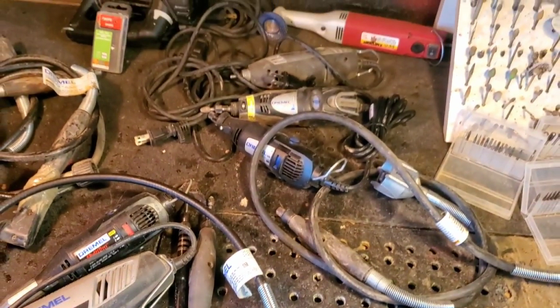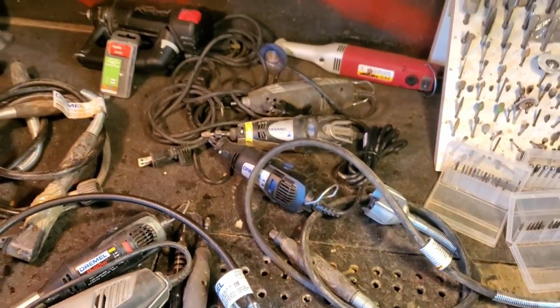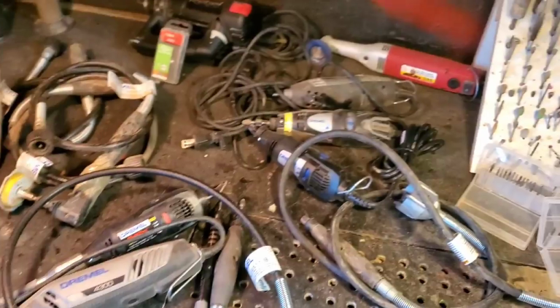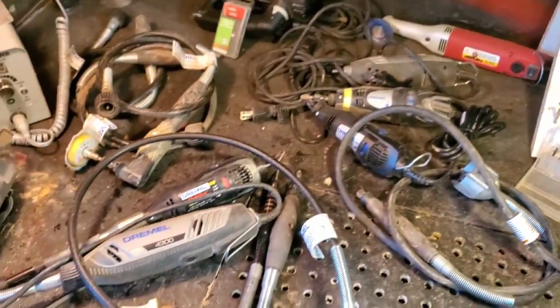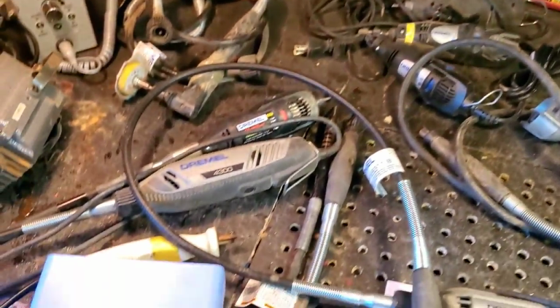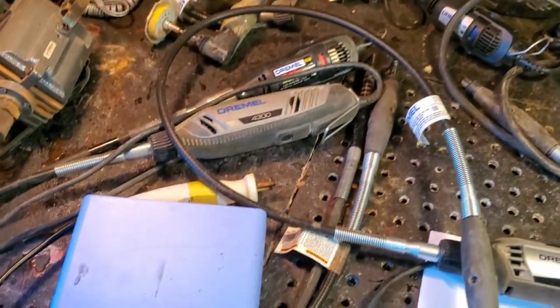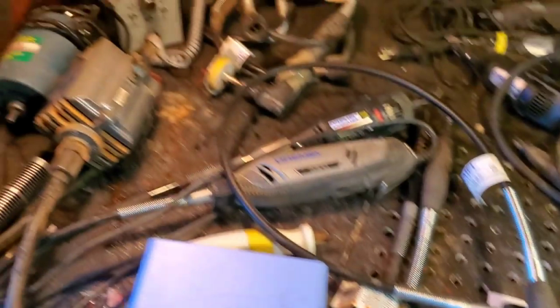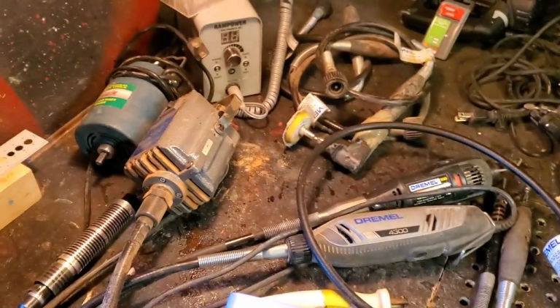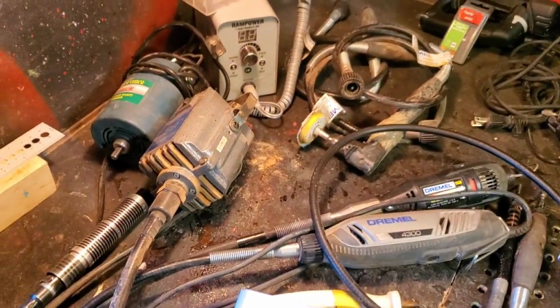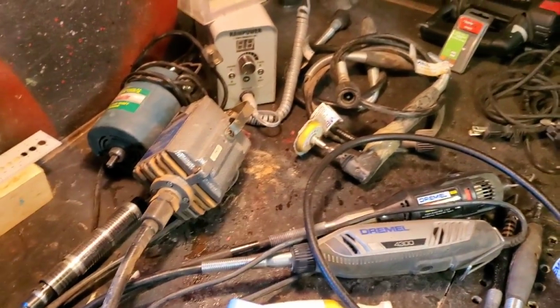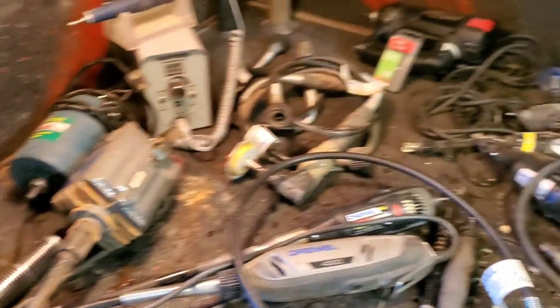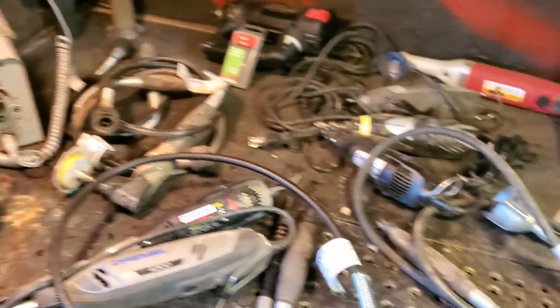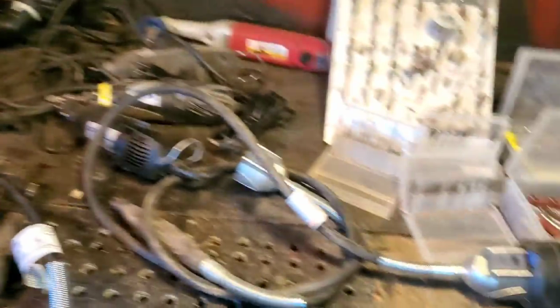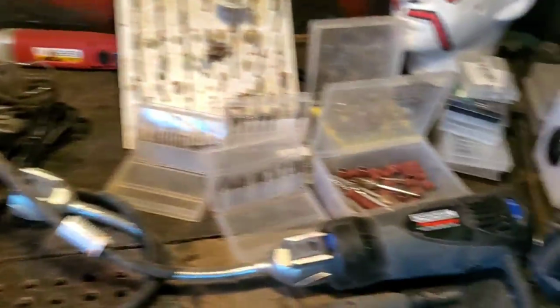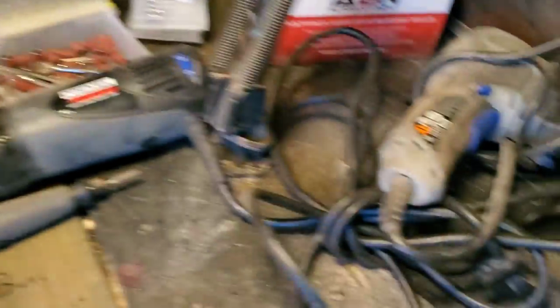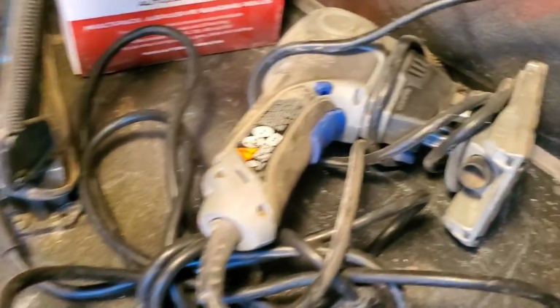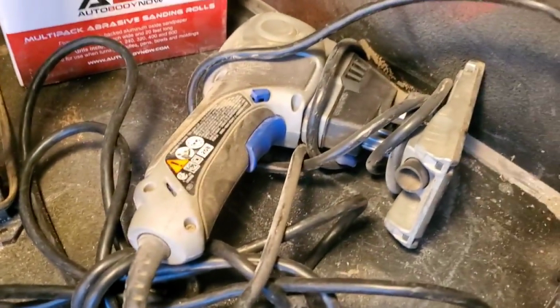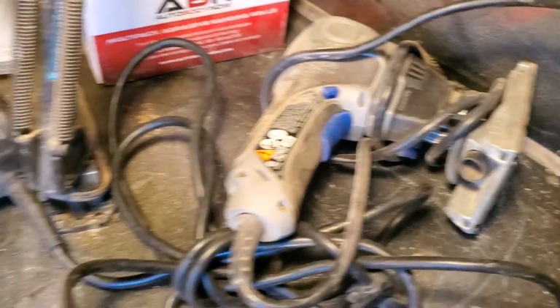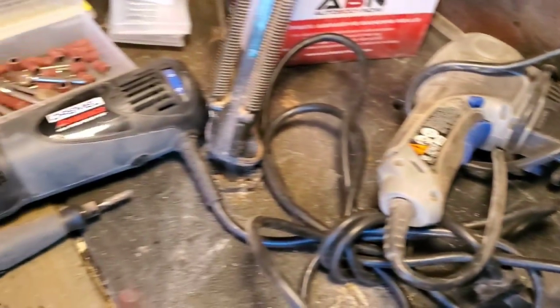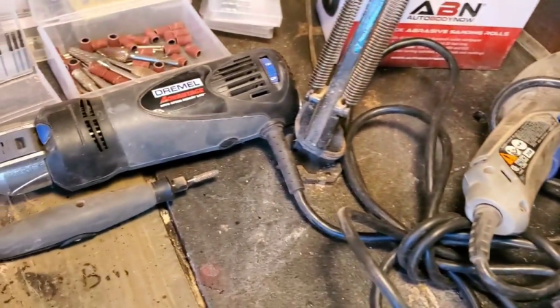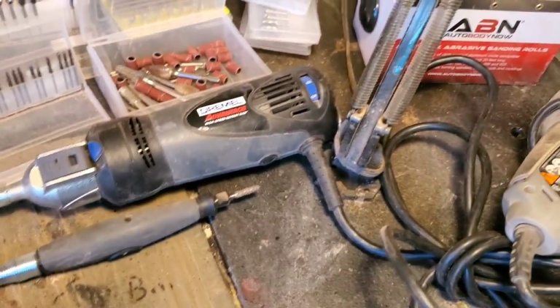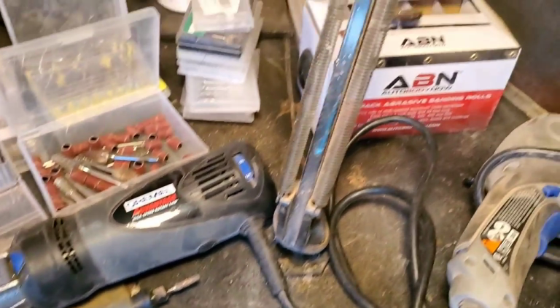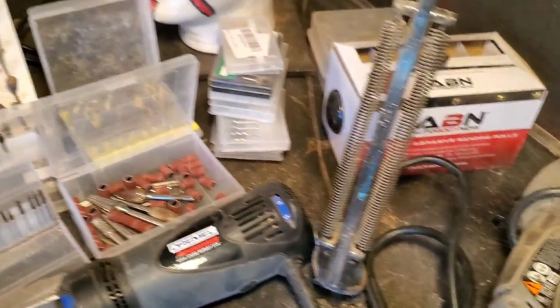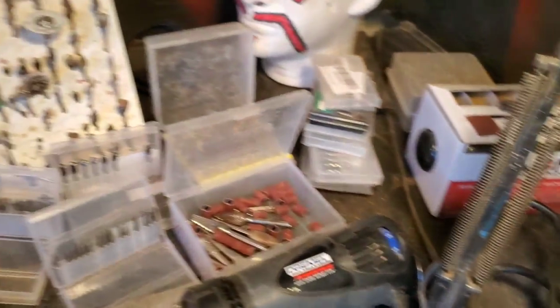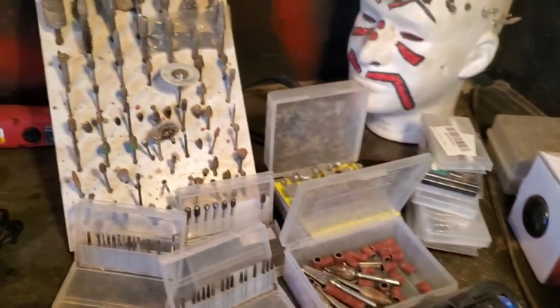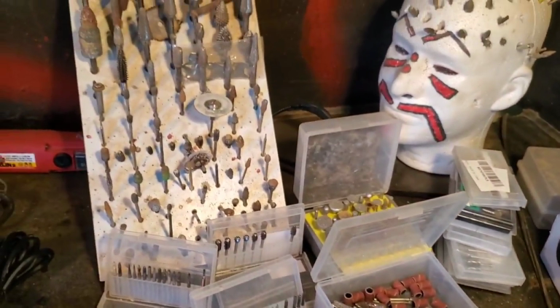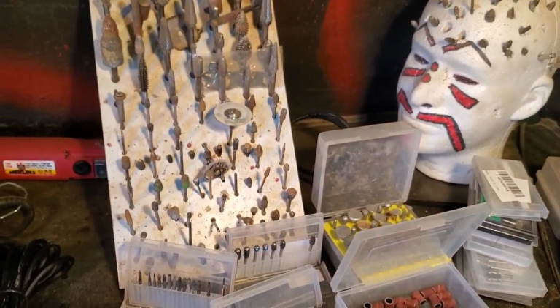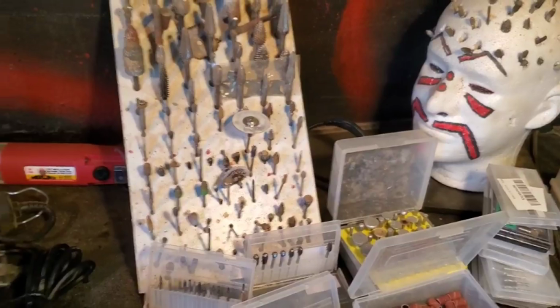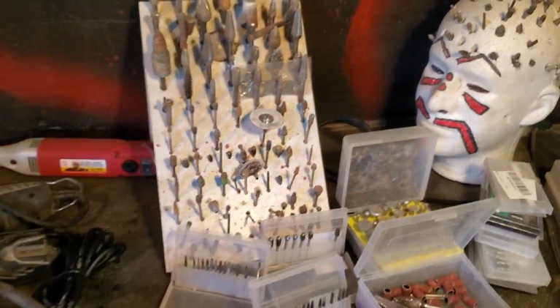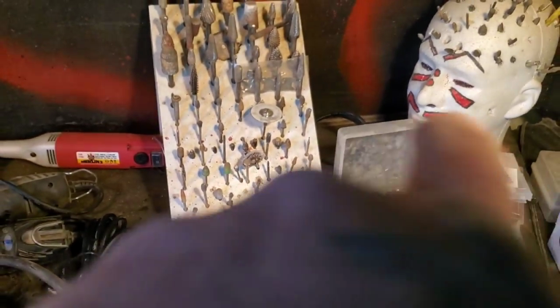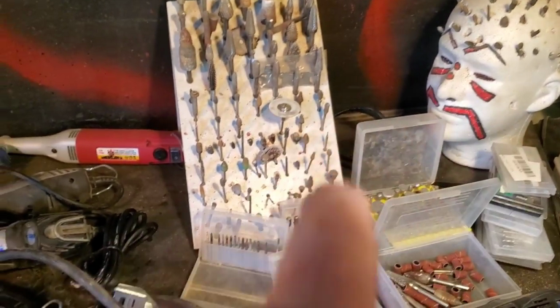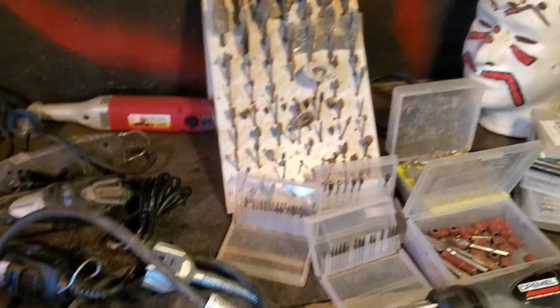Here's some of my arsenal that I have for carving. There's all my carving burrs.